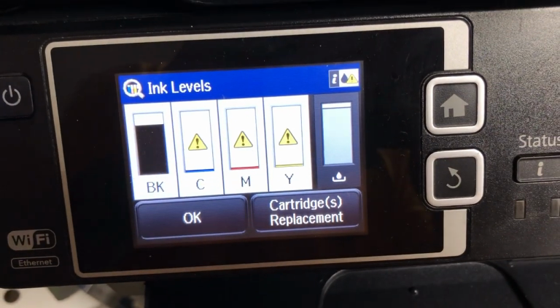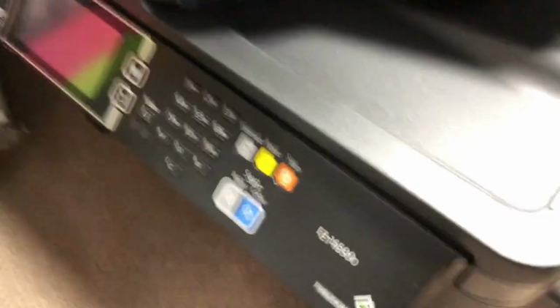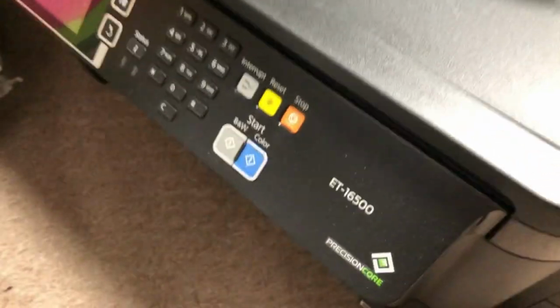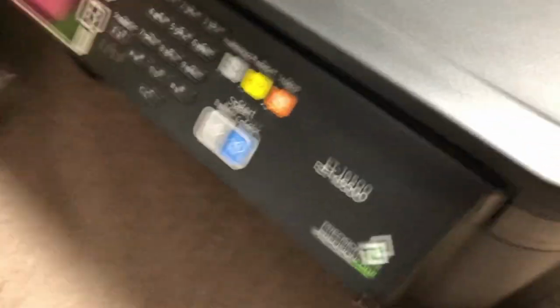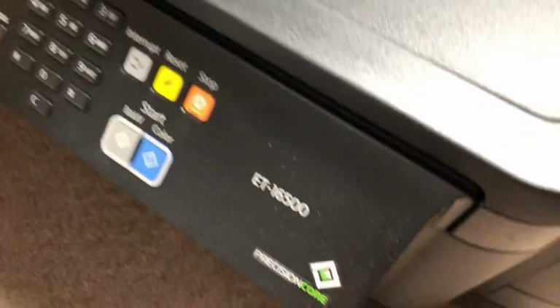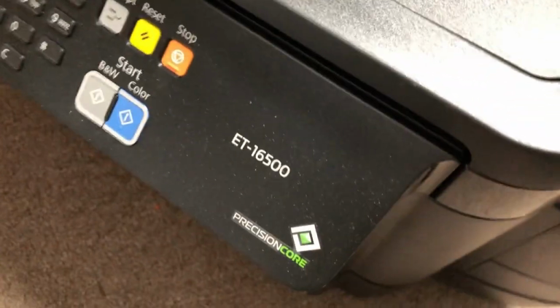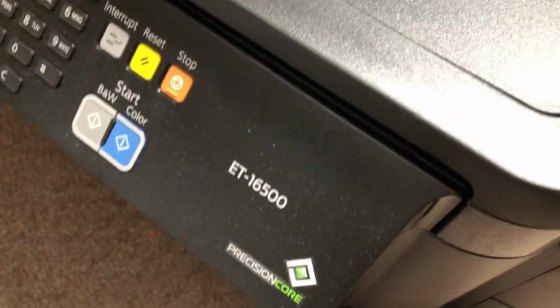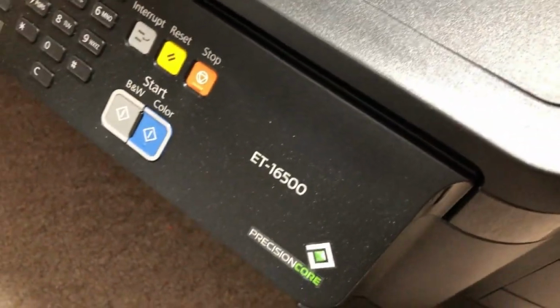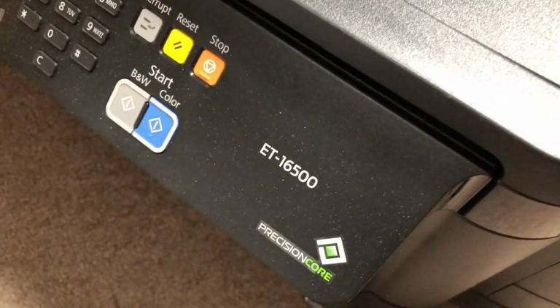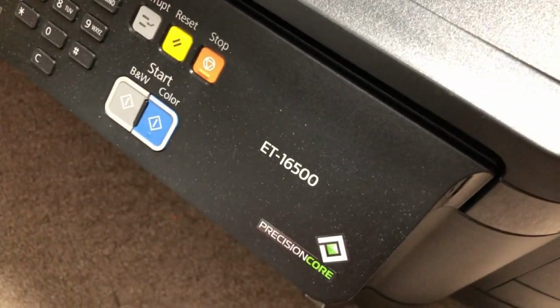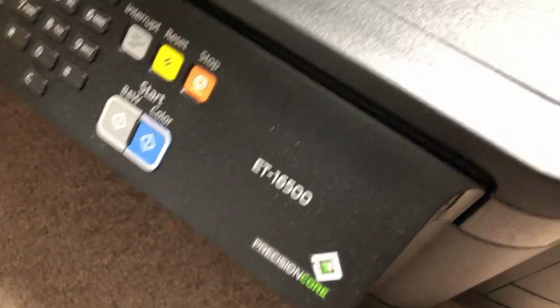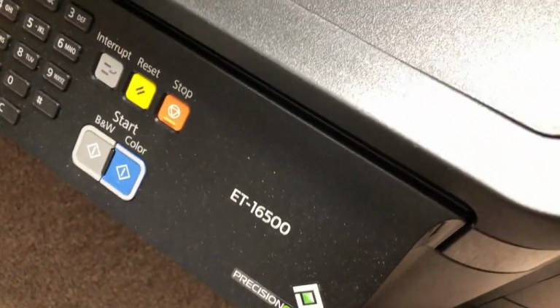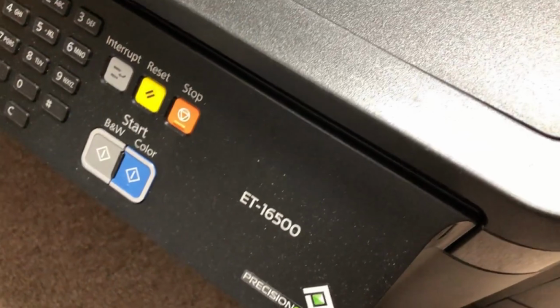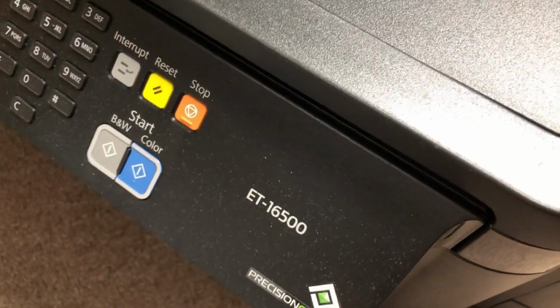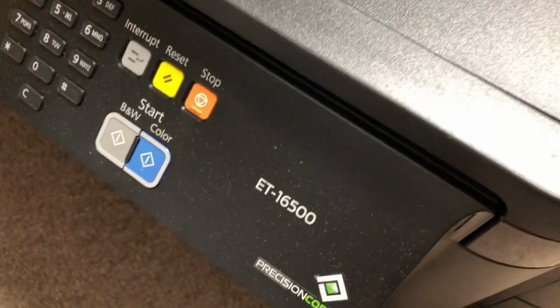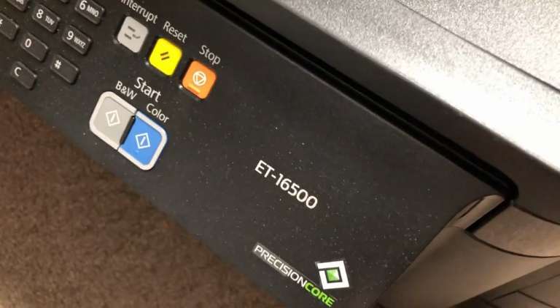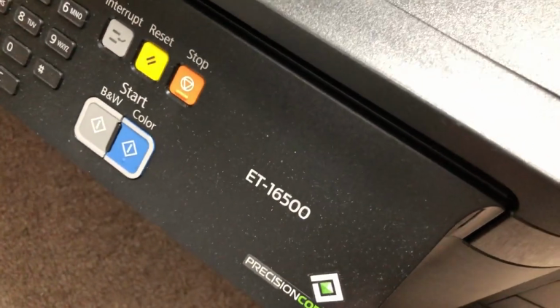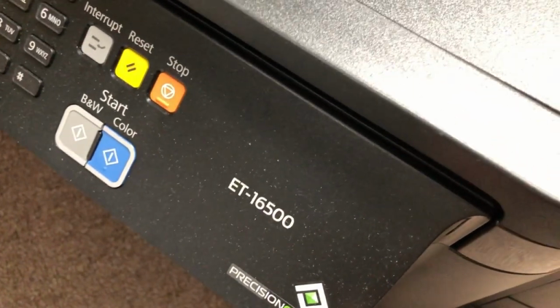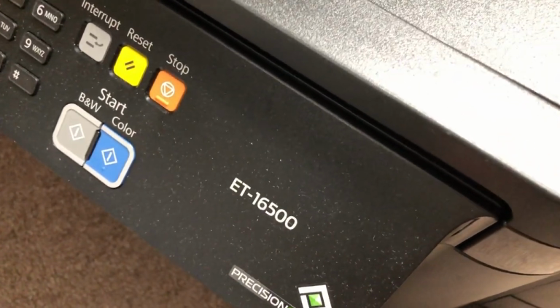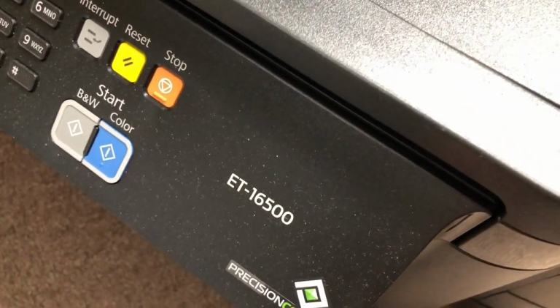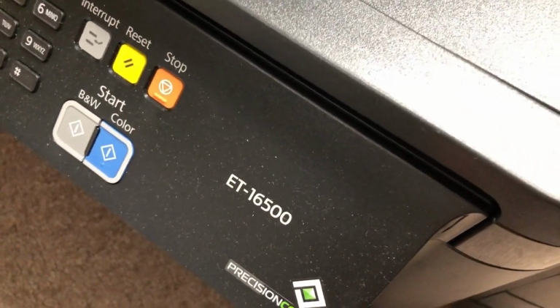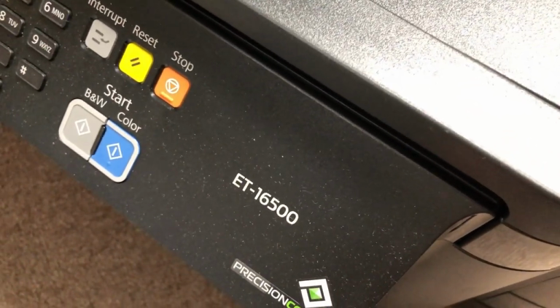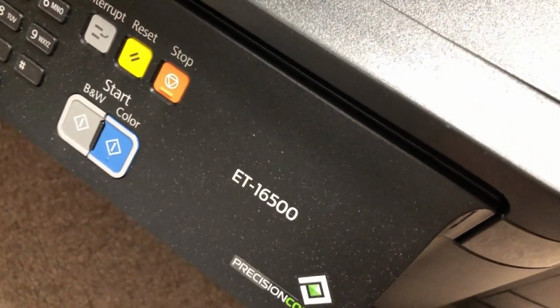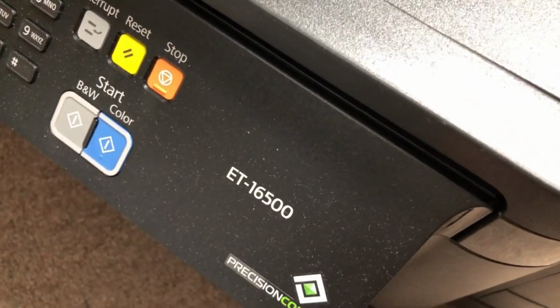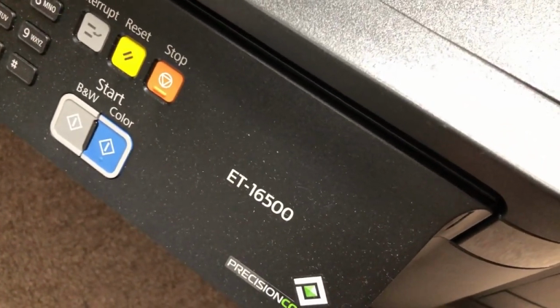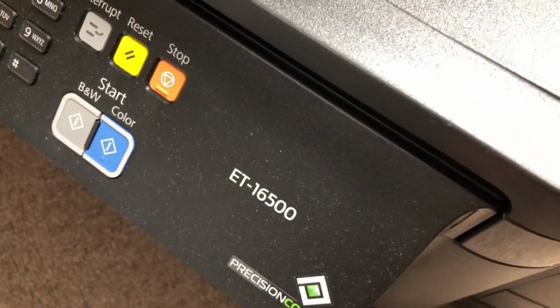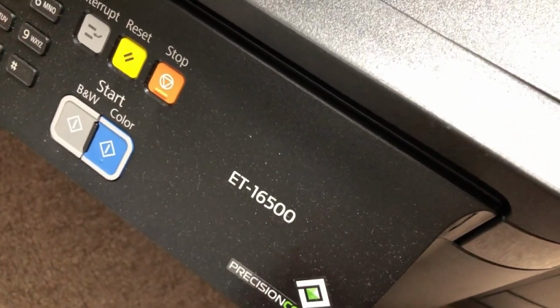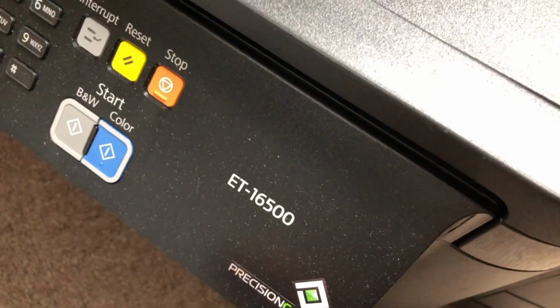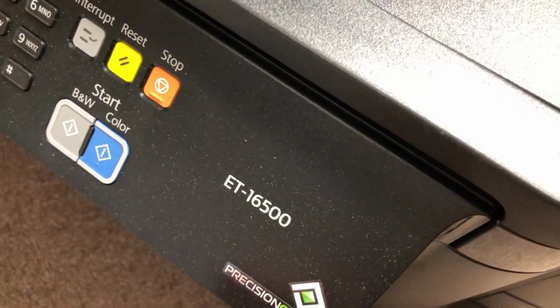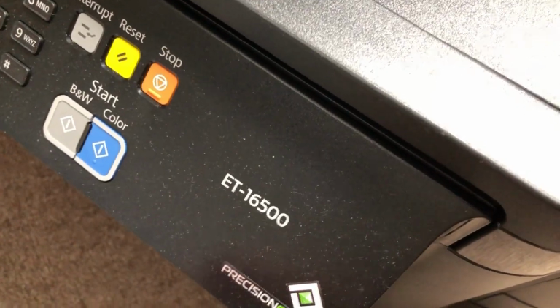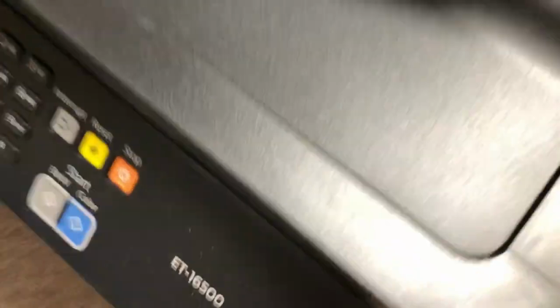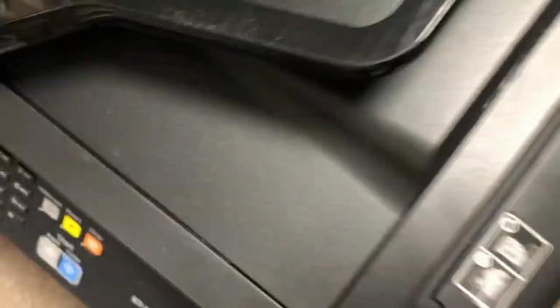There are lots of printers using this waste tank. For example, the ET EcoTank series.